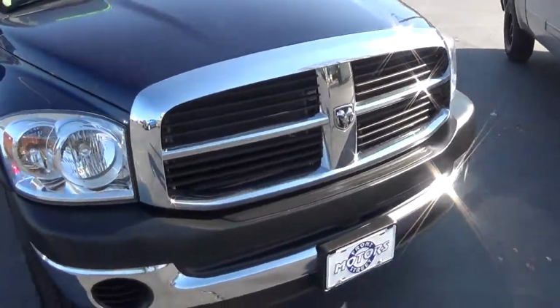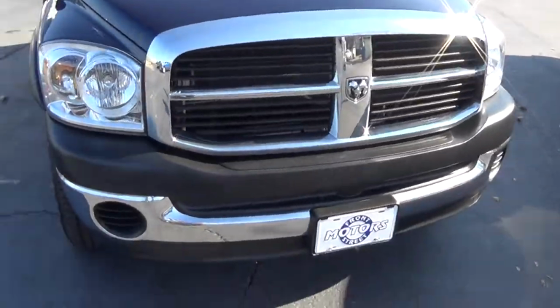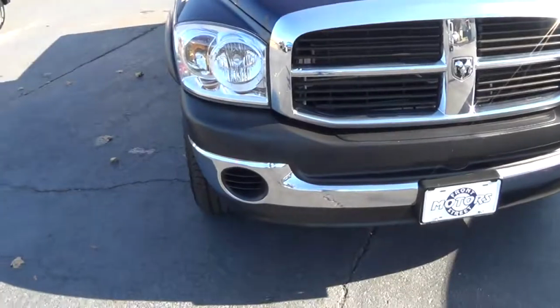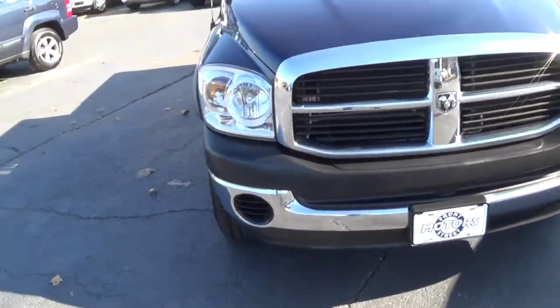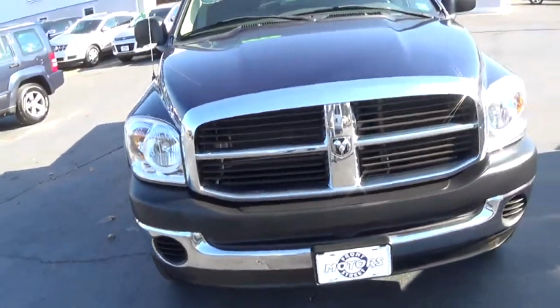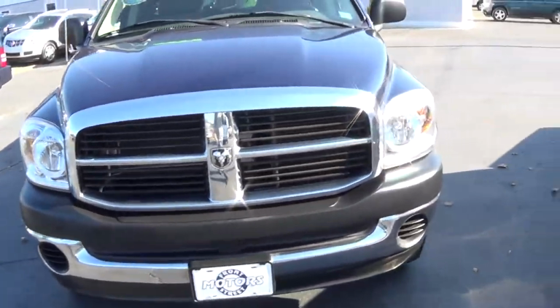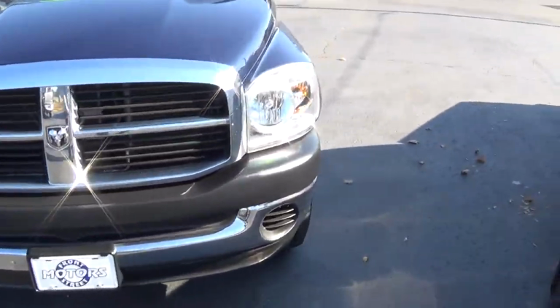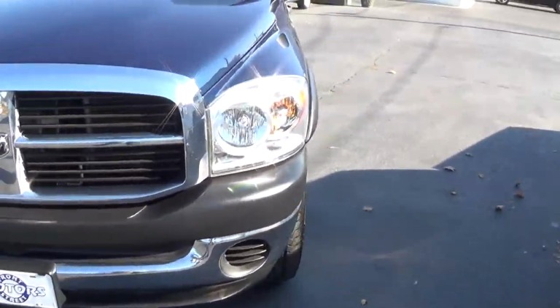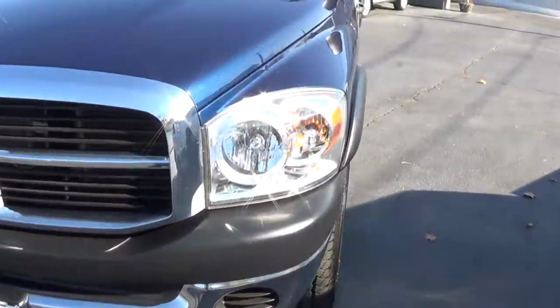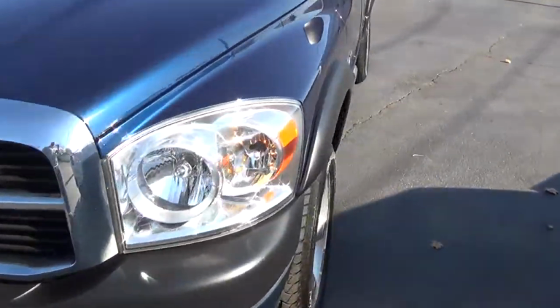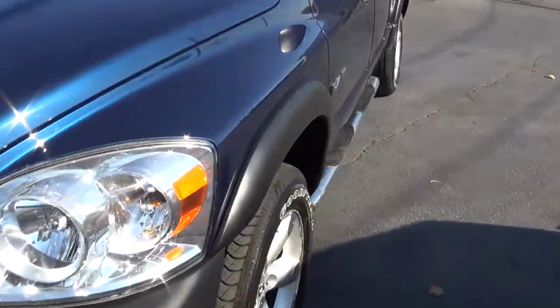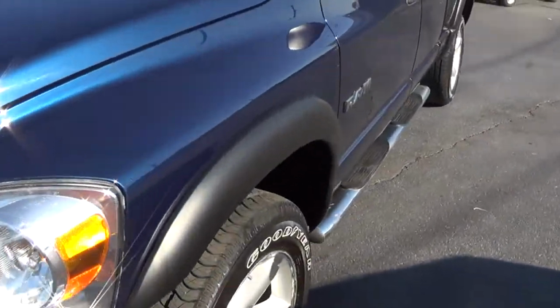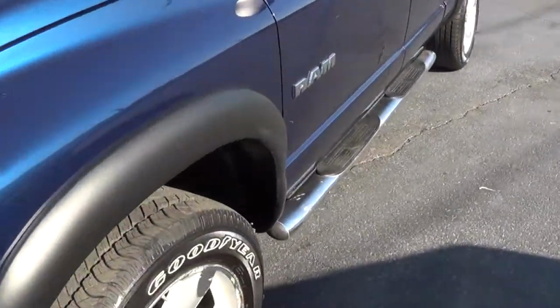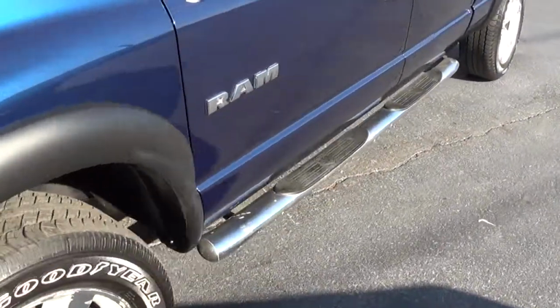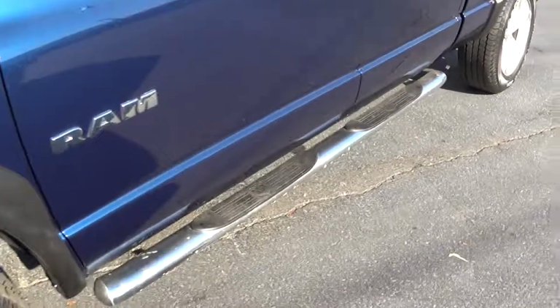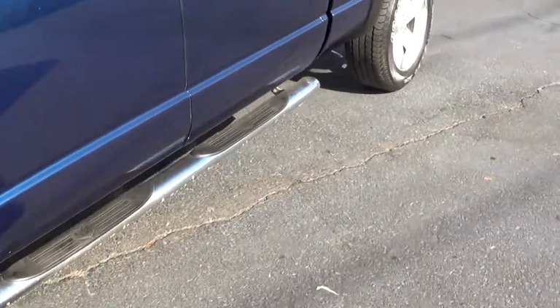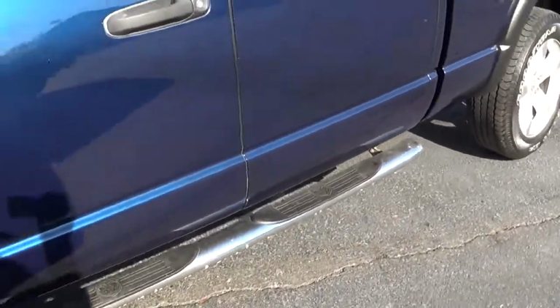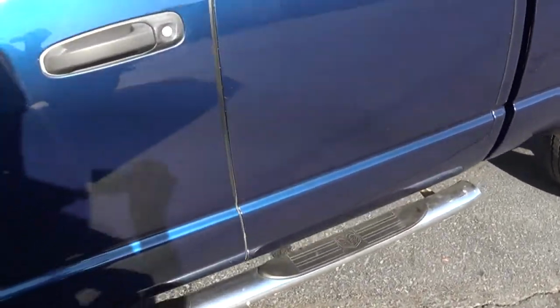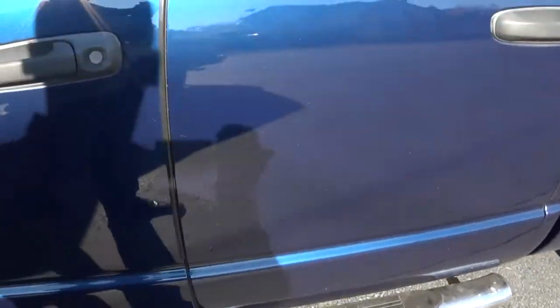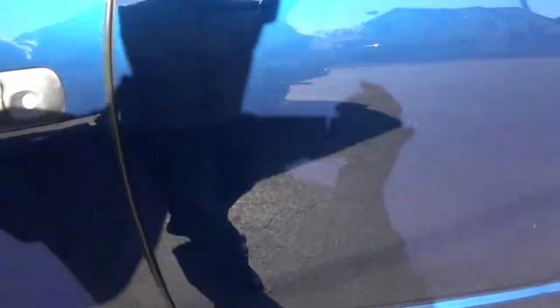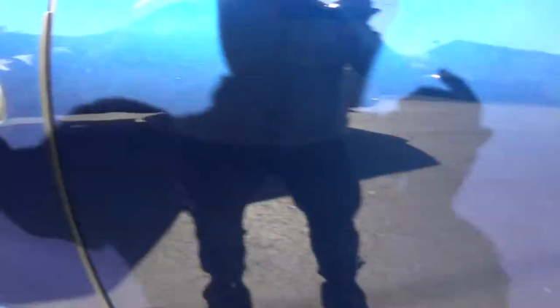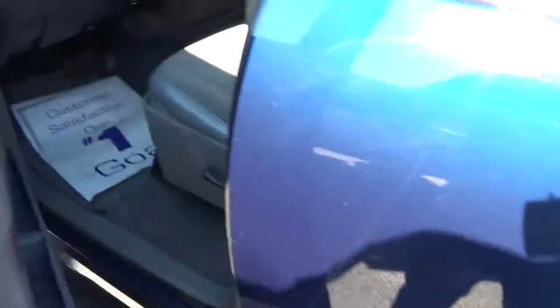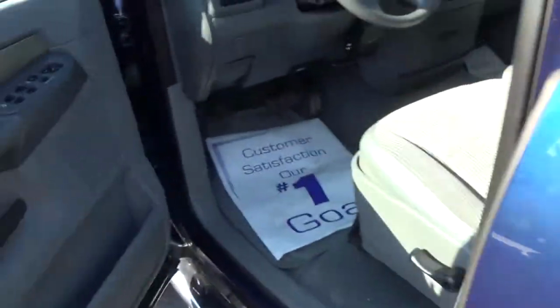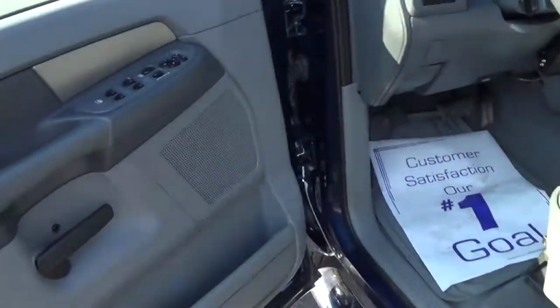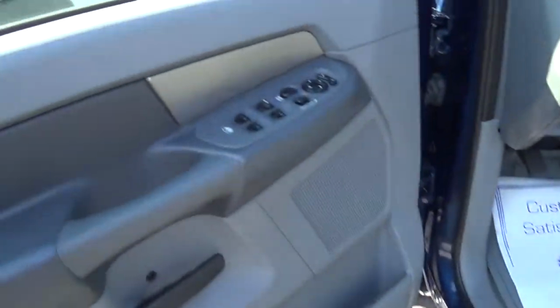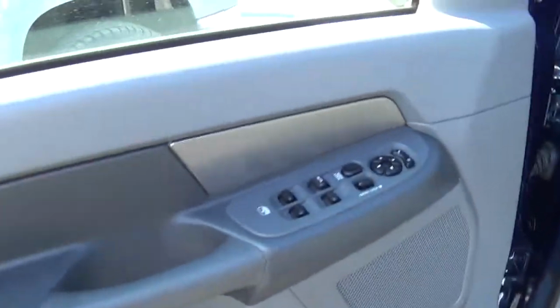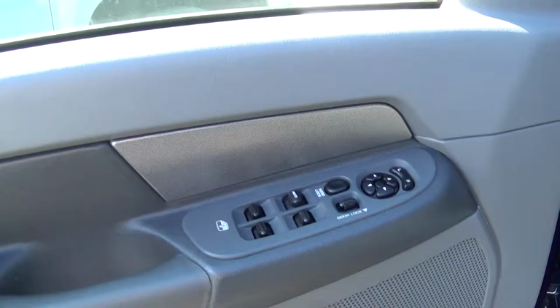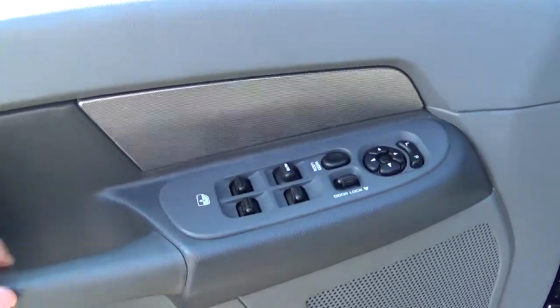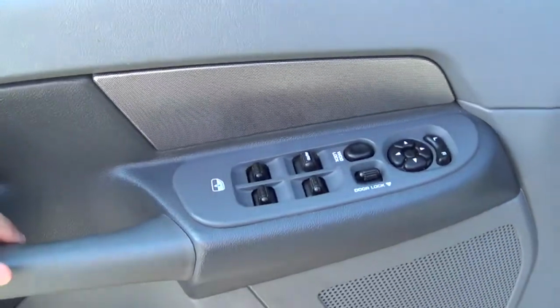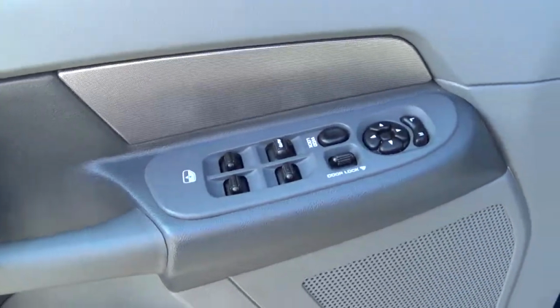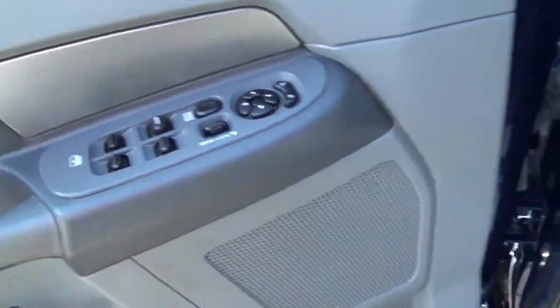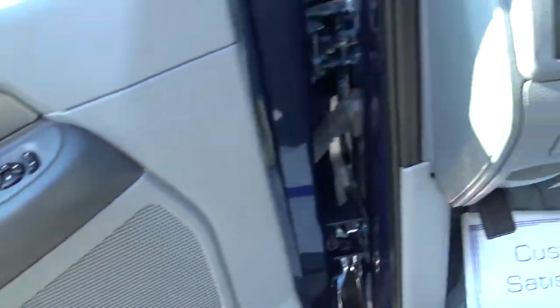Nice chrome grill, chrome bumpers, and nice fender flares. You got all your basic power options — power windows, power door locks, power mirrors.